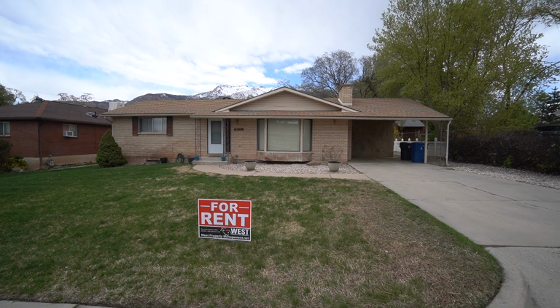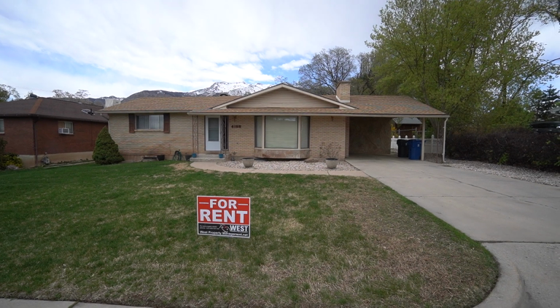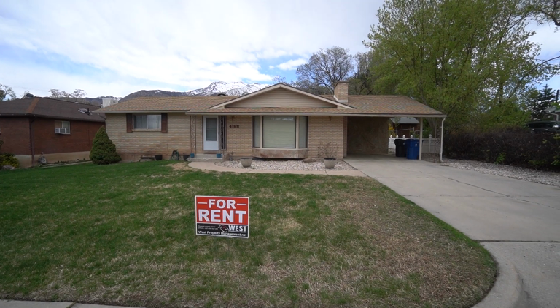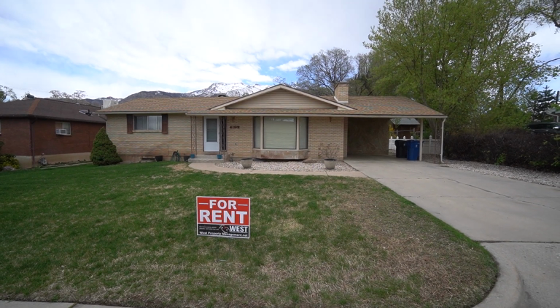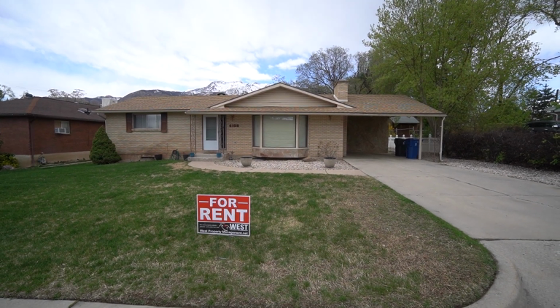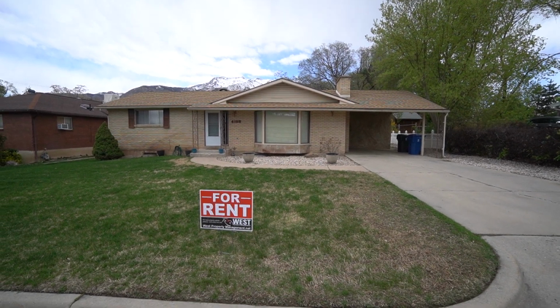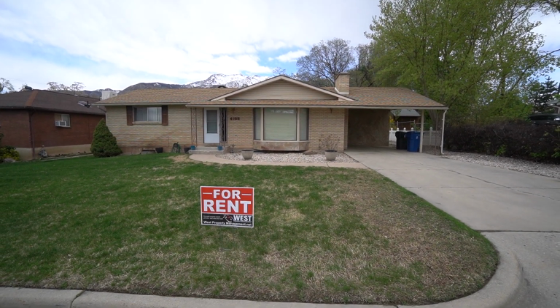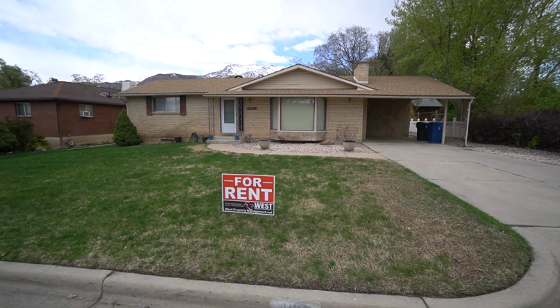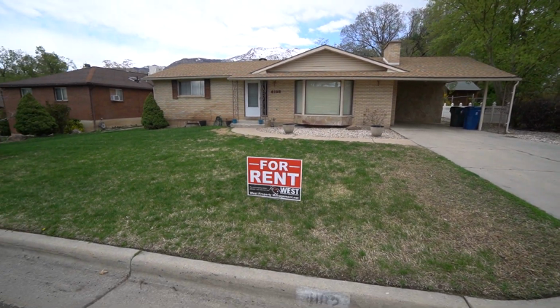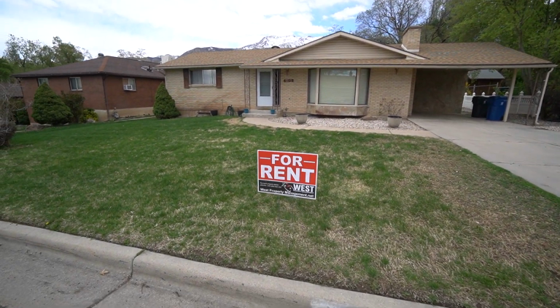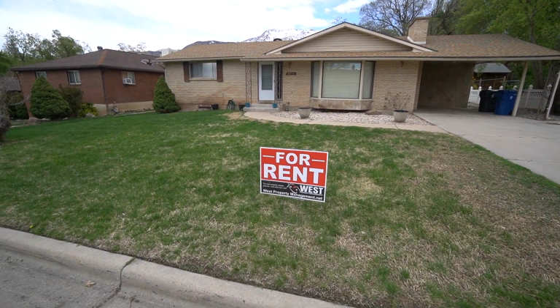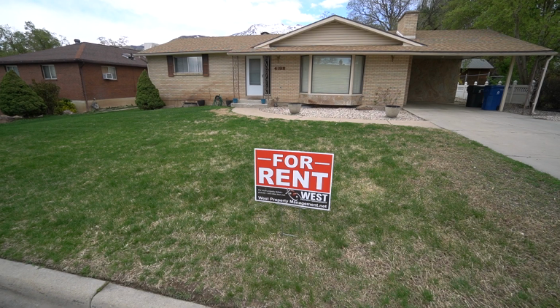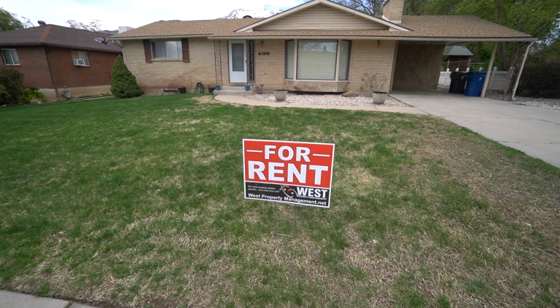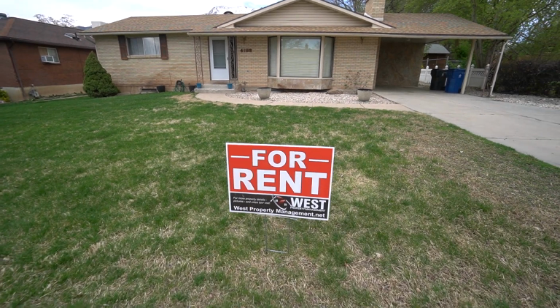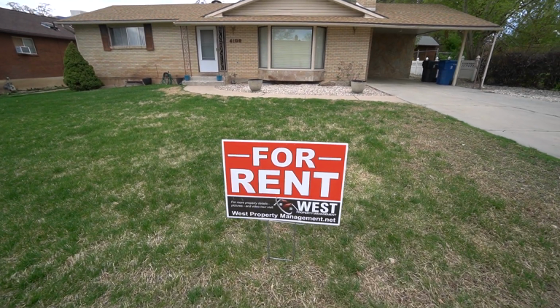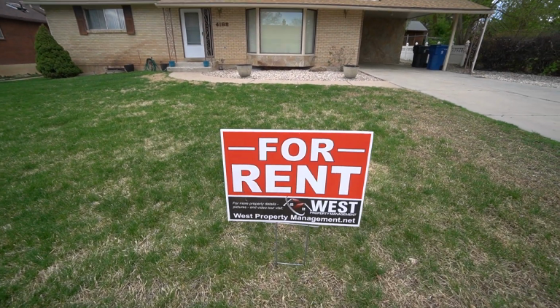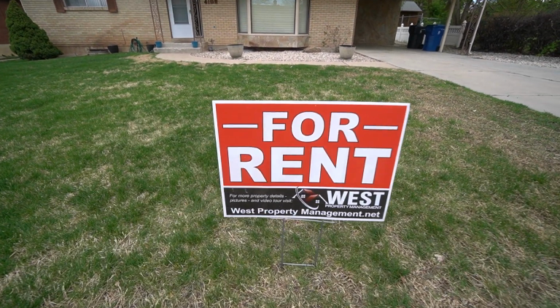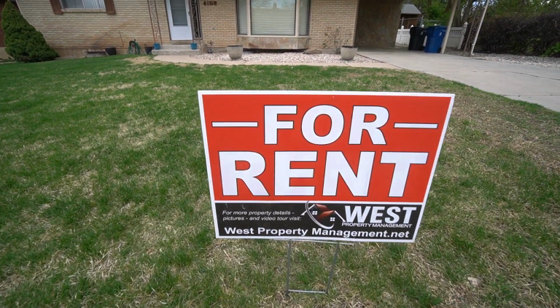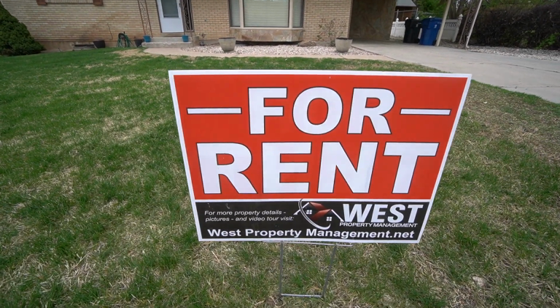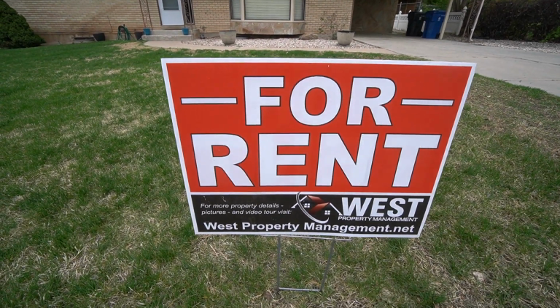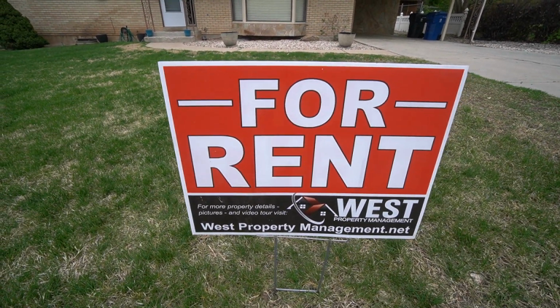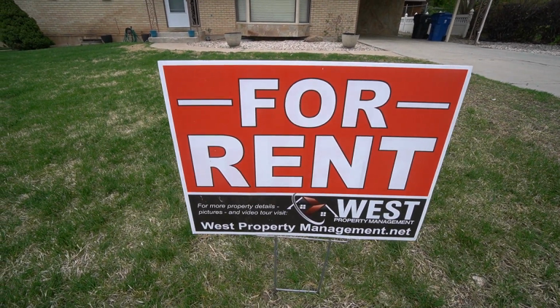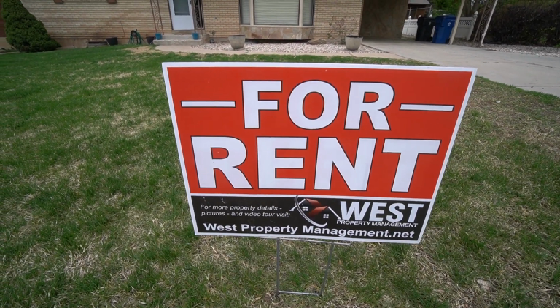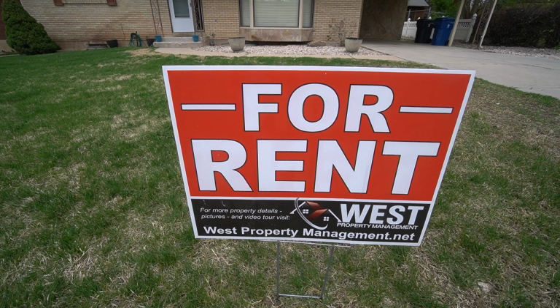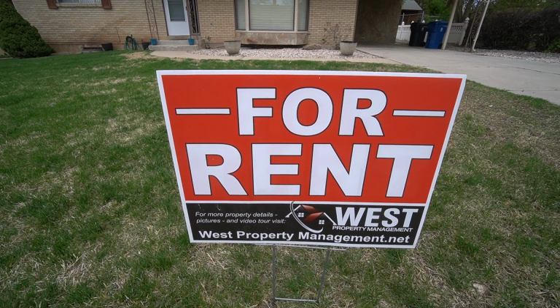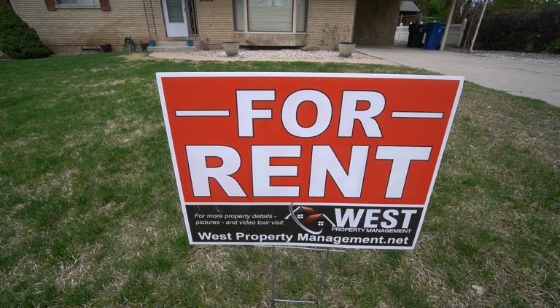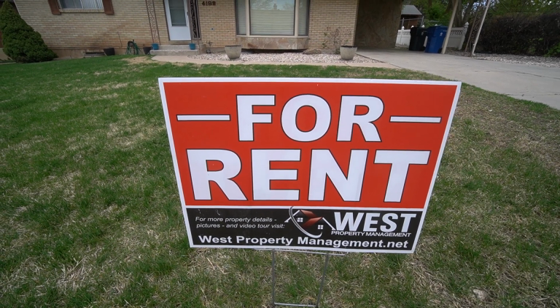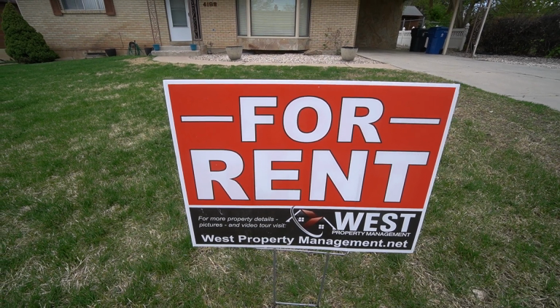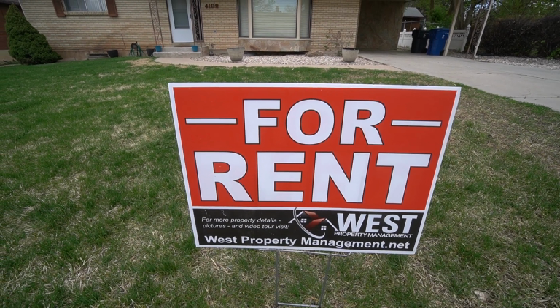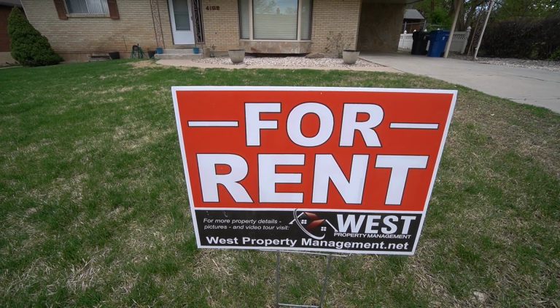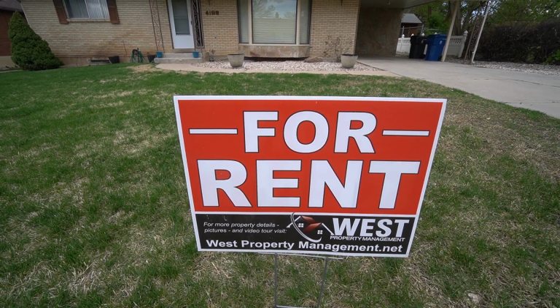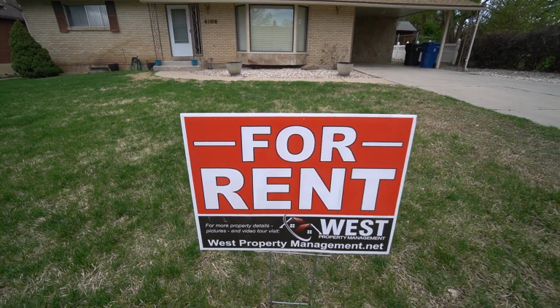Hey everybody, welcome back to another video tour here with West Property Management. If you end up liking what you see, you can head on over to our website, which is westpropertymanagement.net, click rental search, and start the application process.